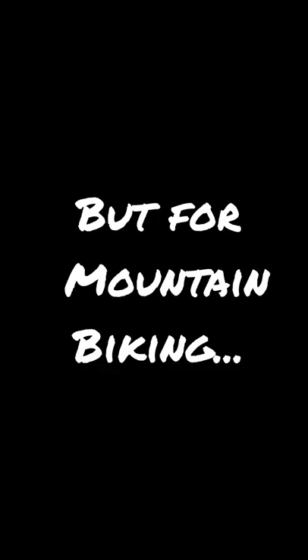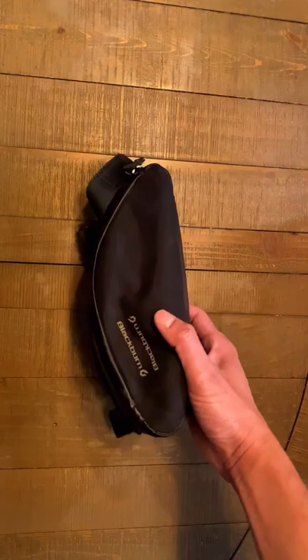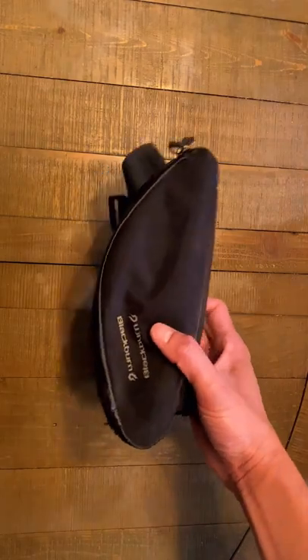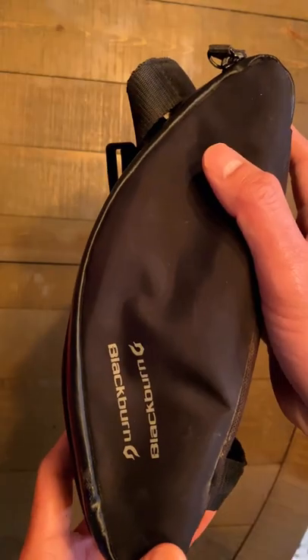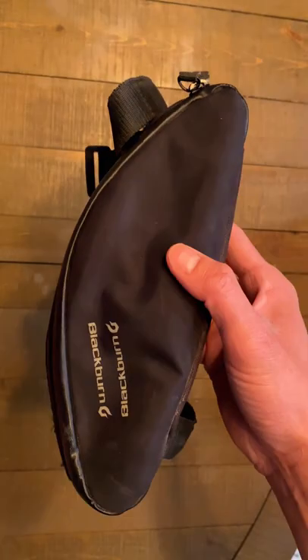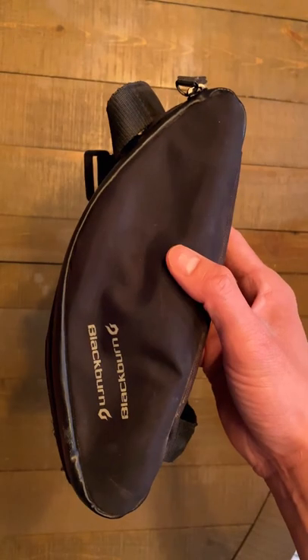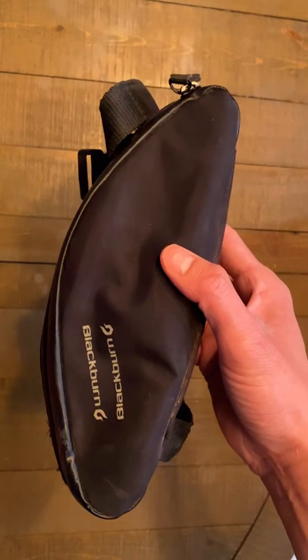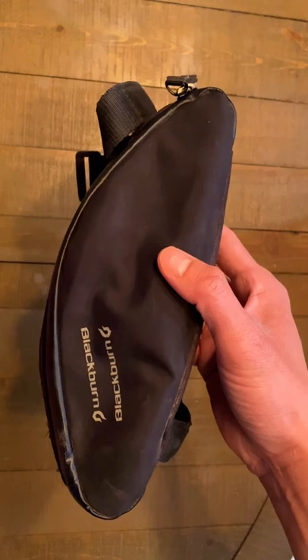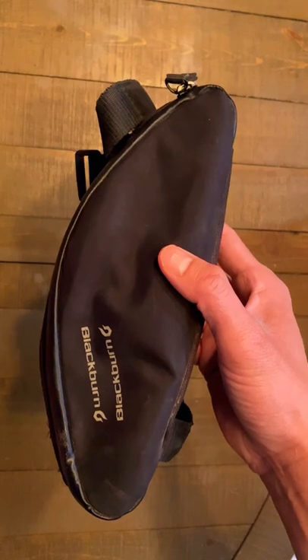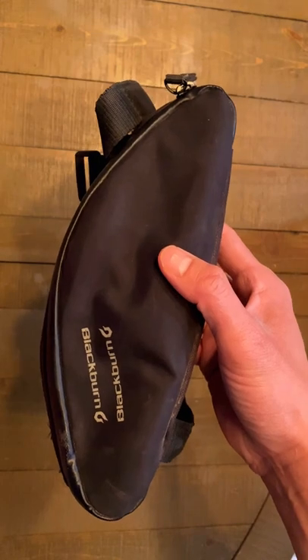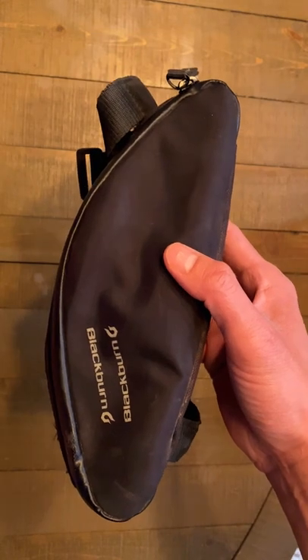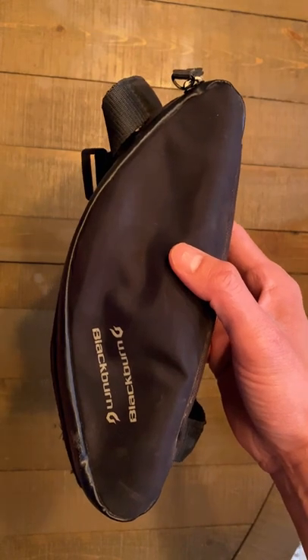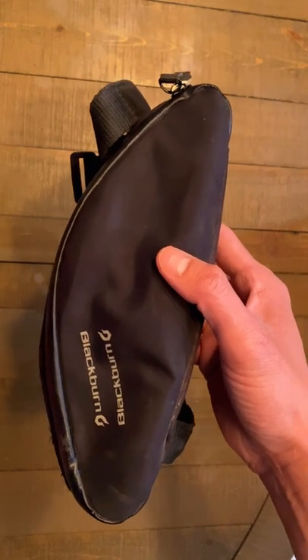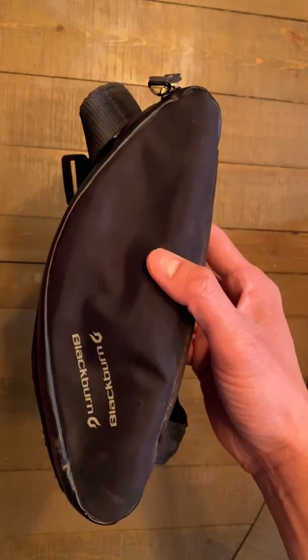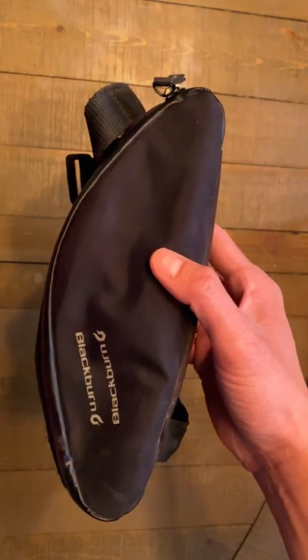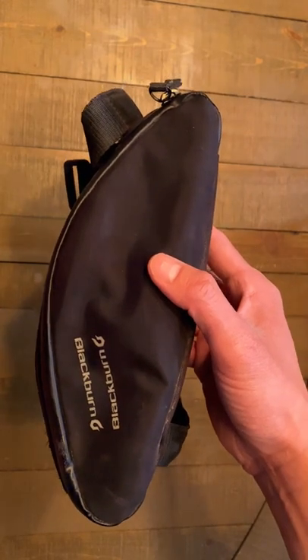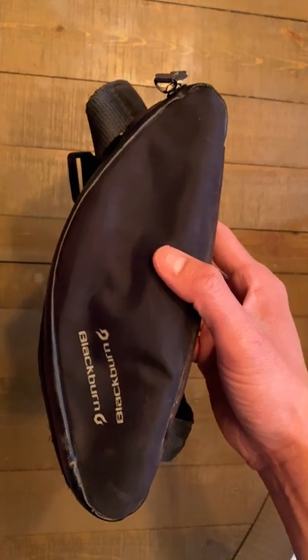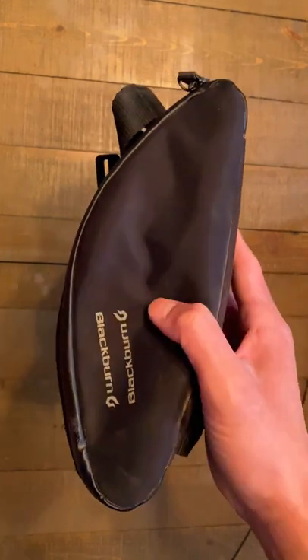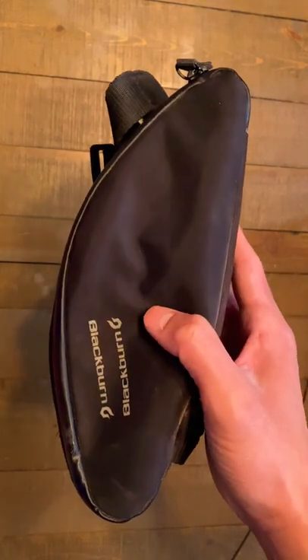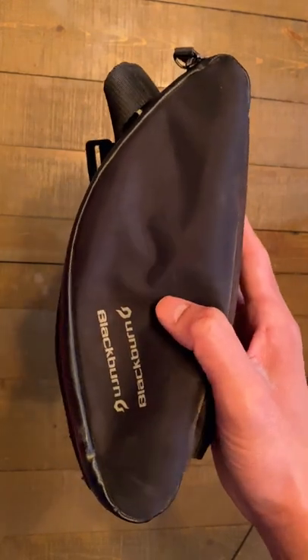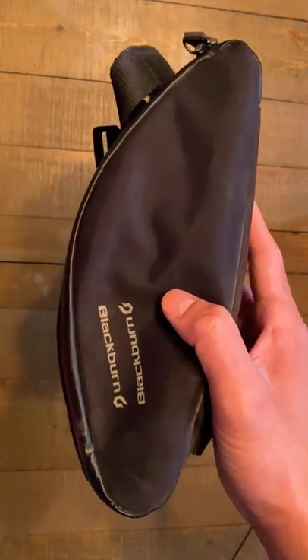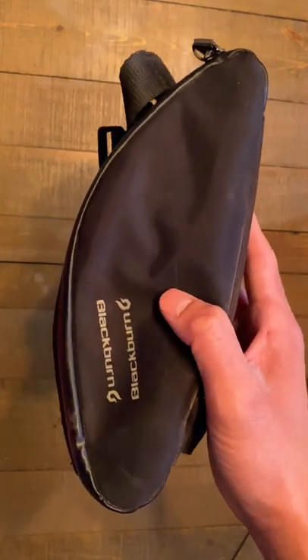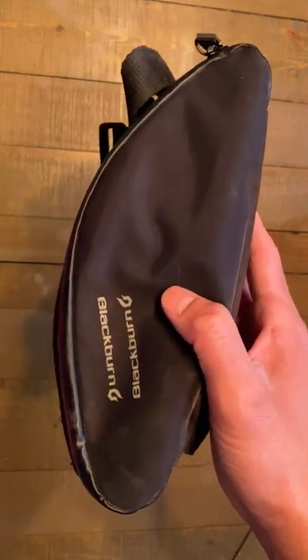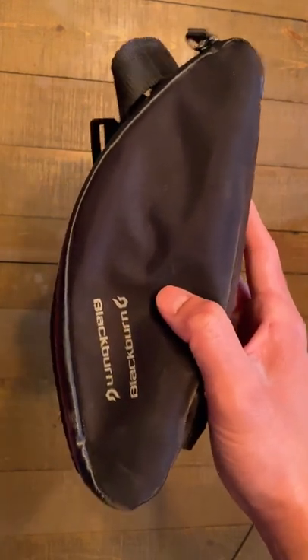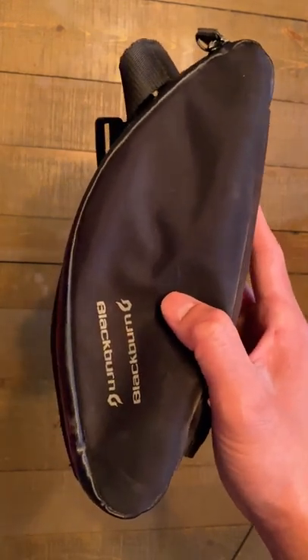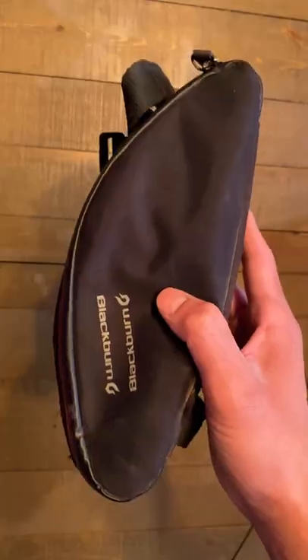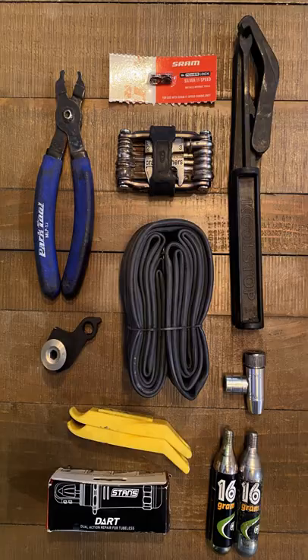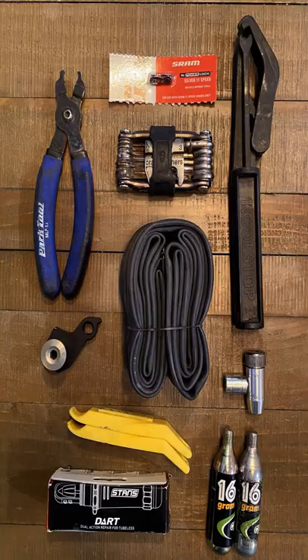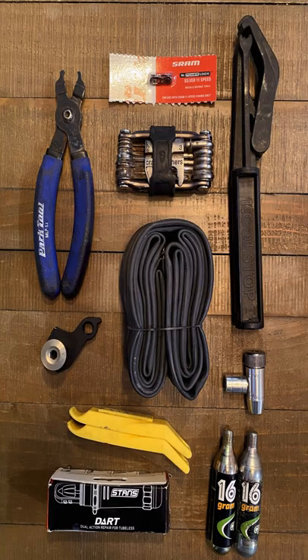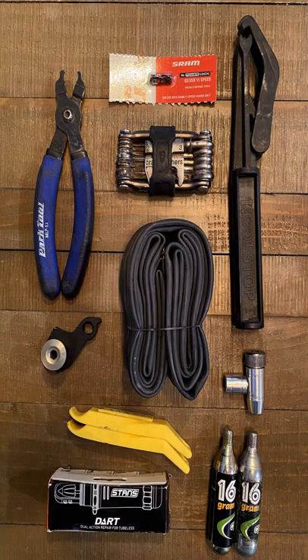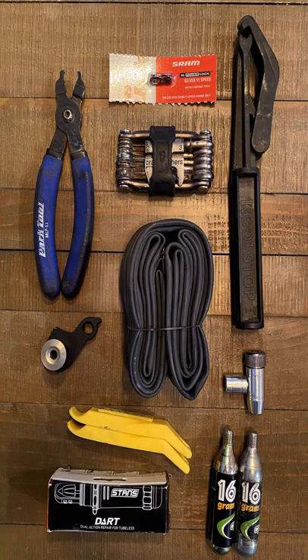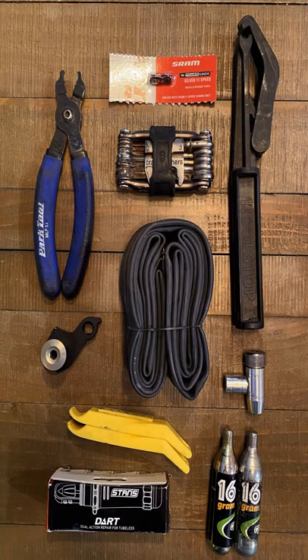This is the frame bag. It fit everything I needed for everyday carry on my bike. However, on my Pivot Switchblade, this does not fit. So I decided to try out this other bag.